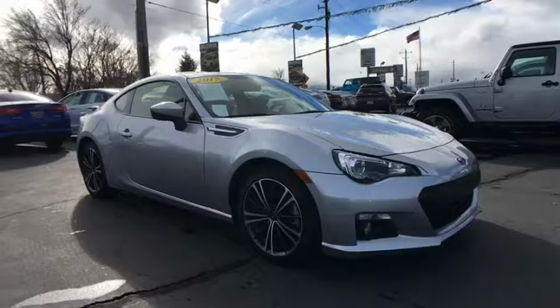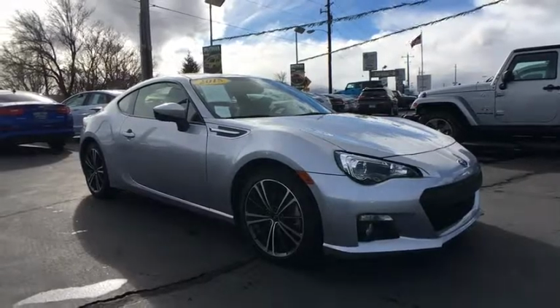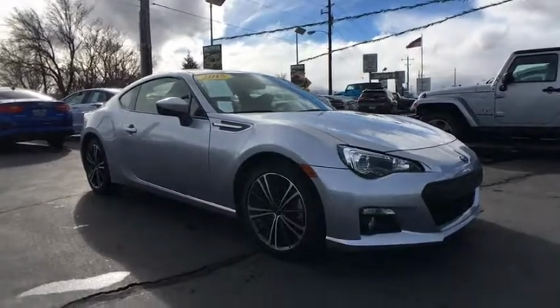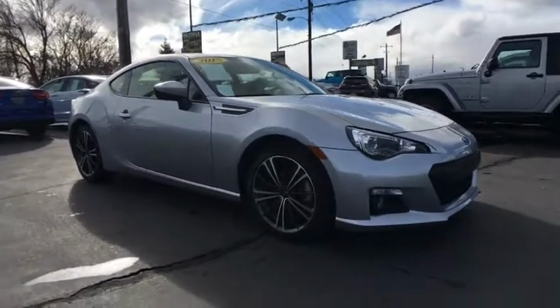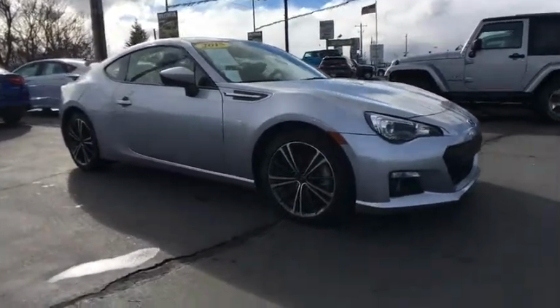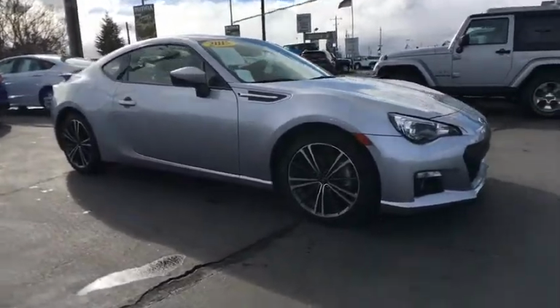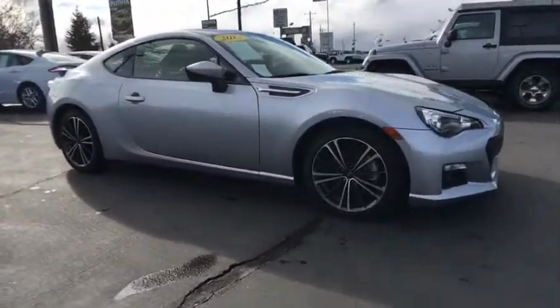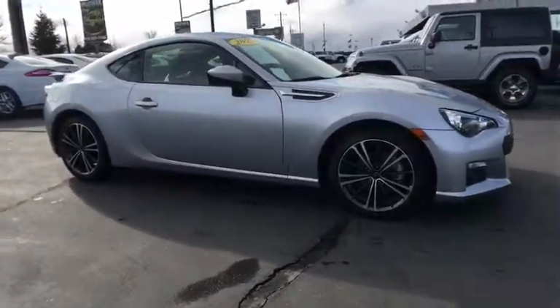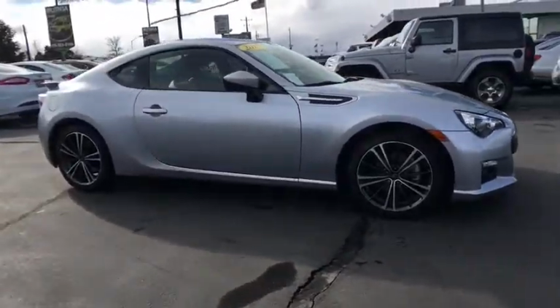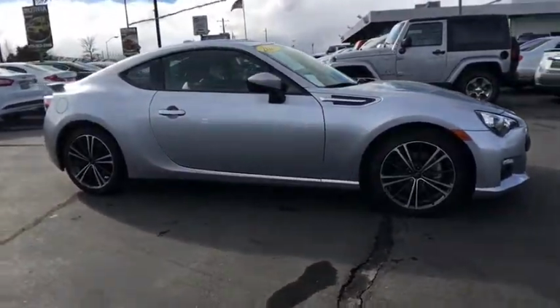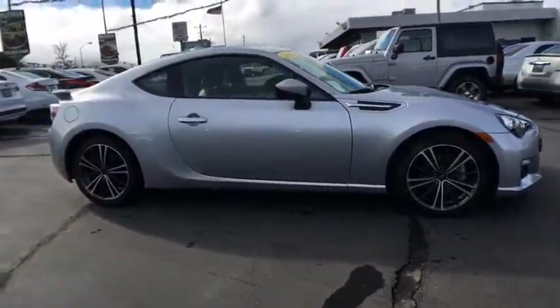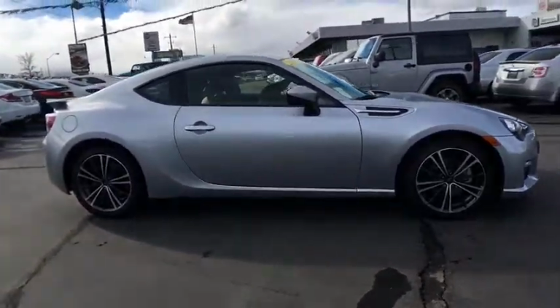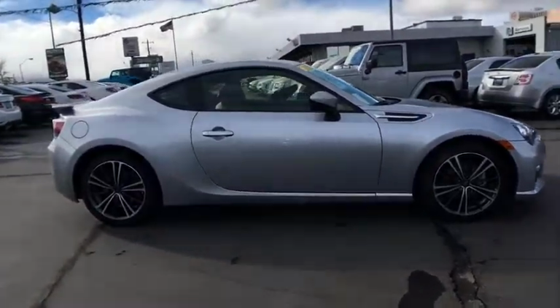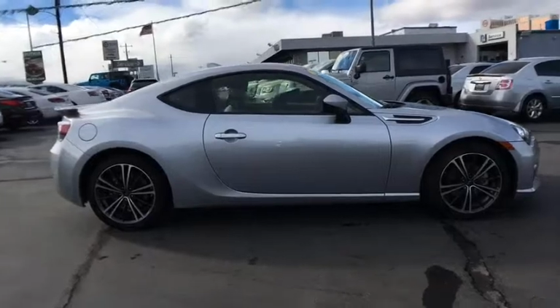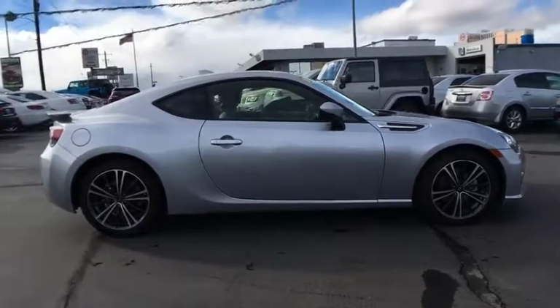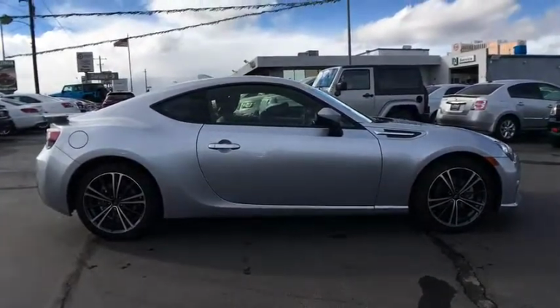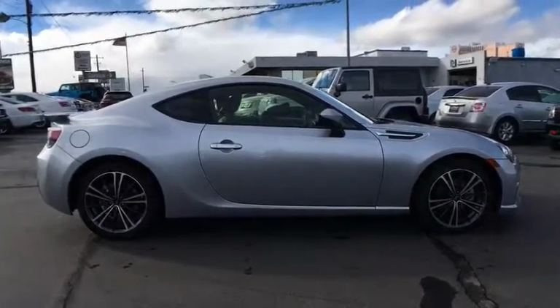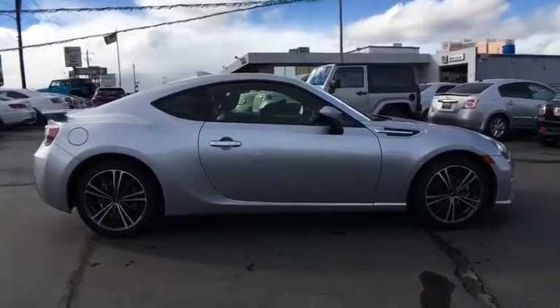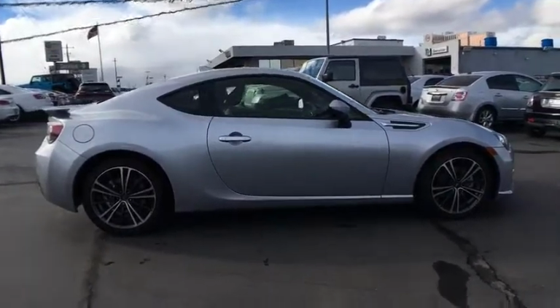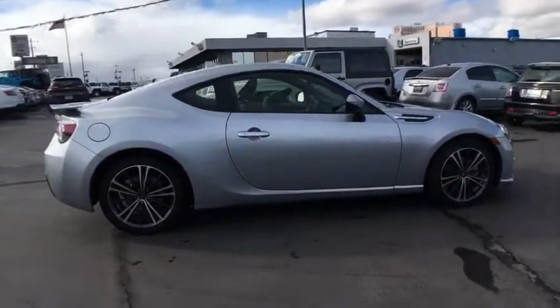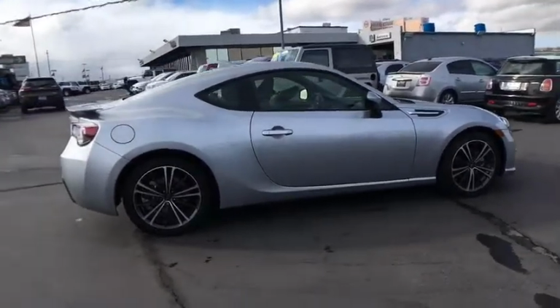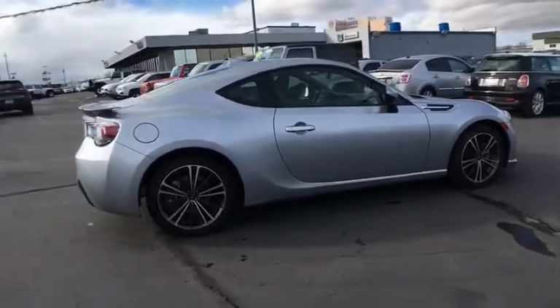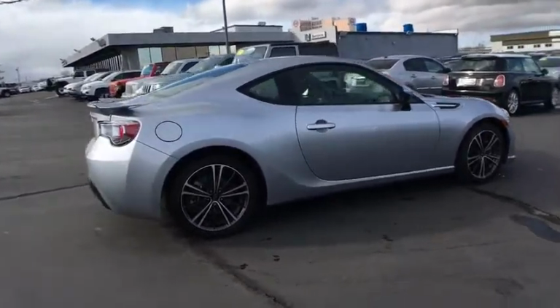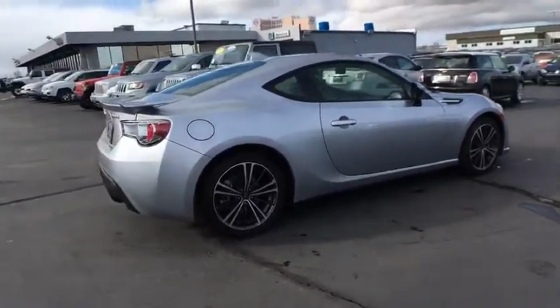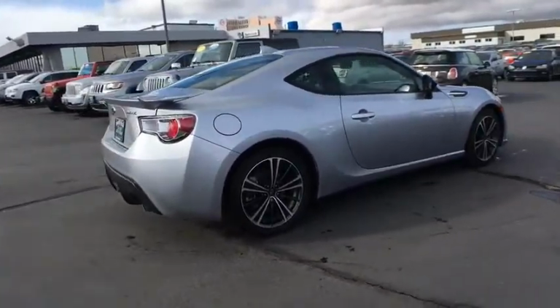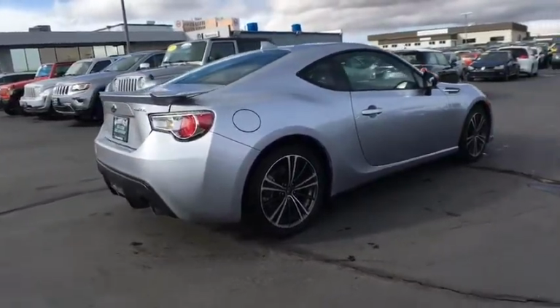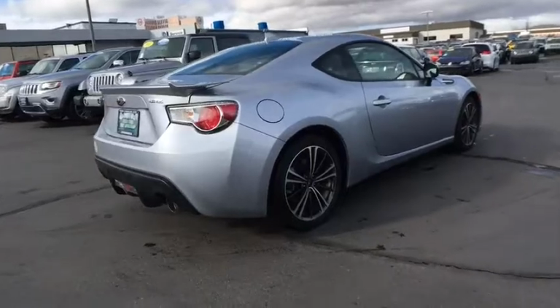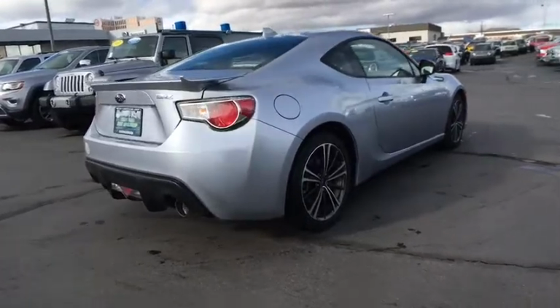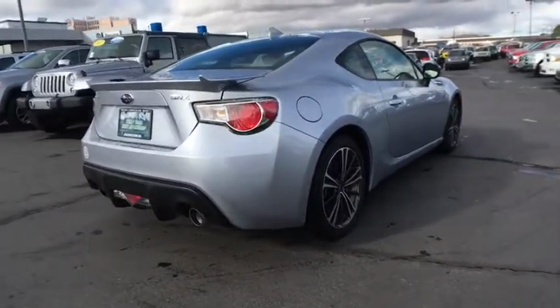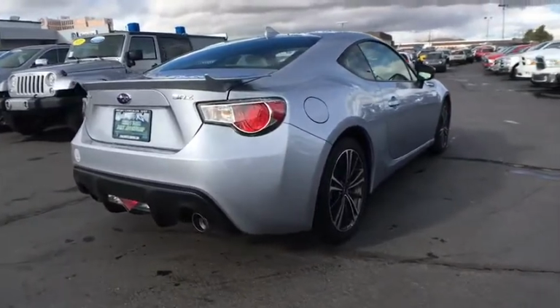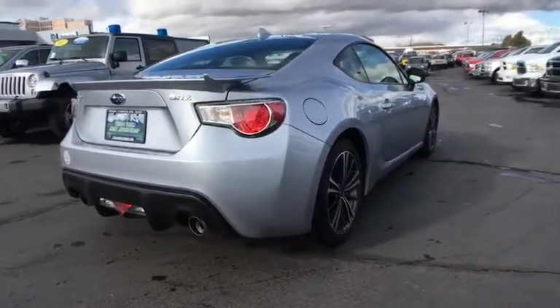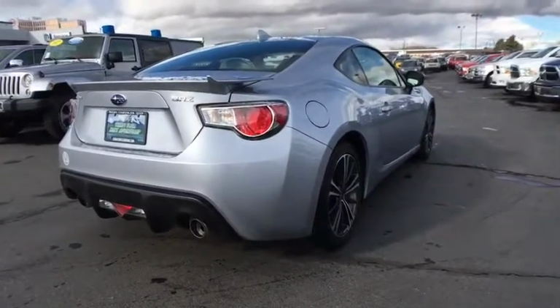The 2015 Subaru BRZ. The Subaru BRZ comes with agile handling, precise steering action, and powerful brakes, all contributing to a thrilling driving performance with a great fuel economy.